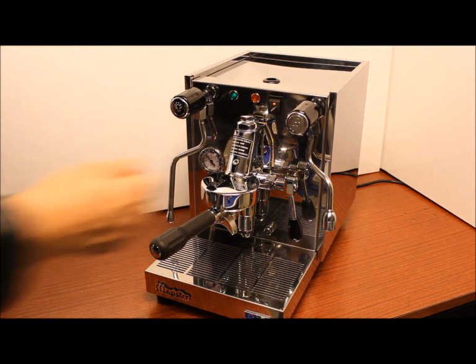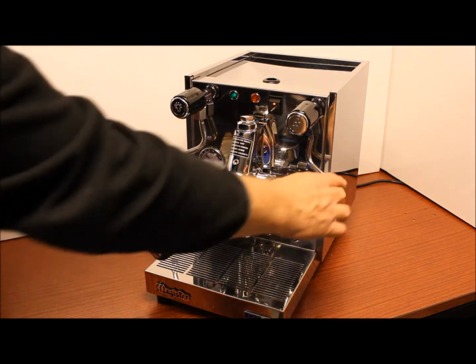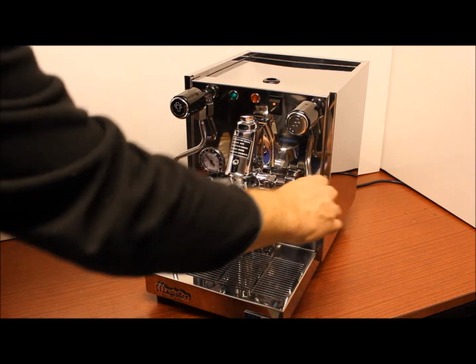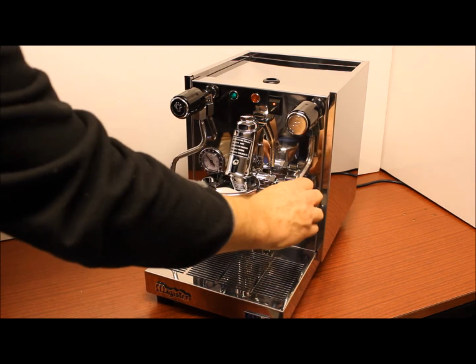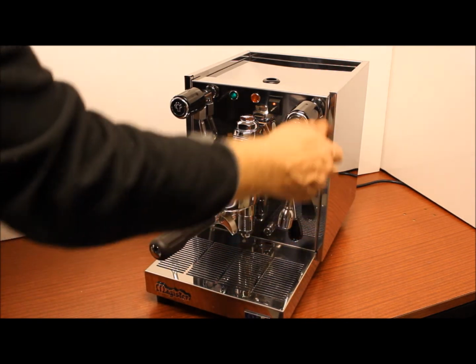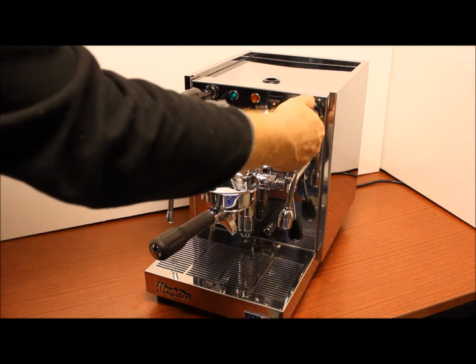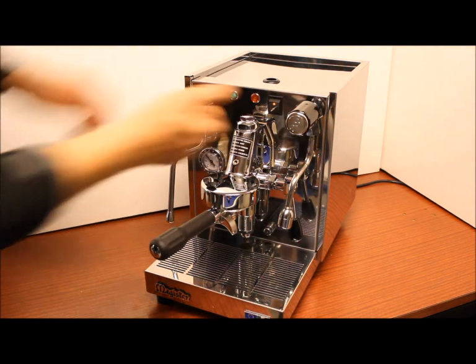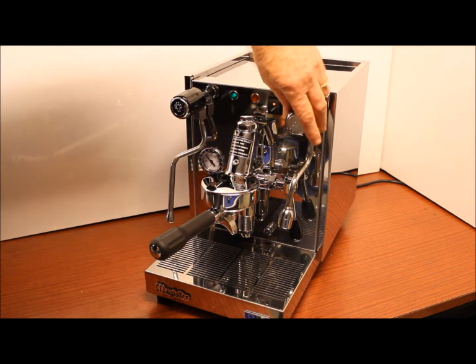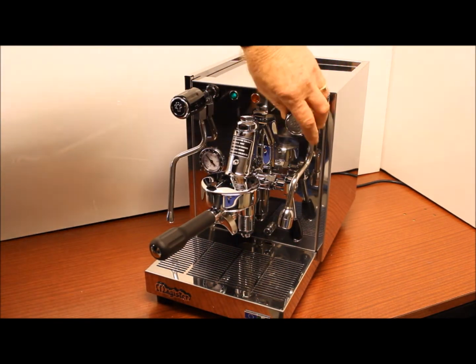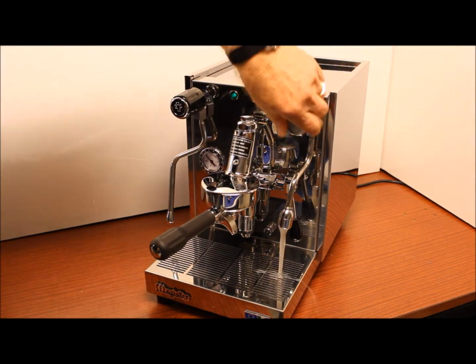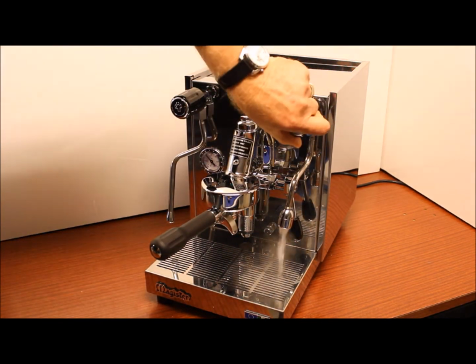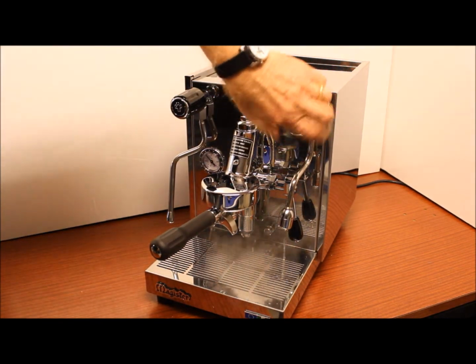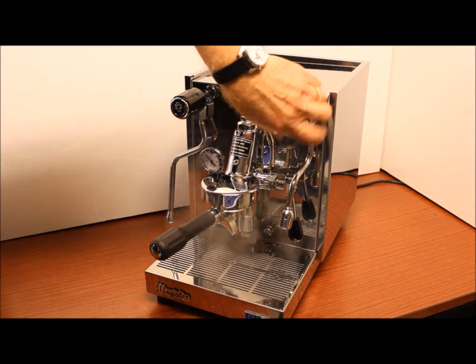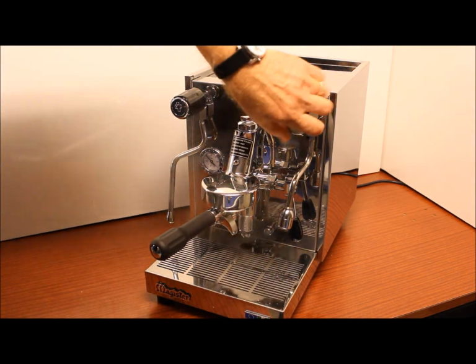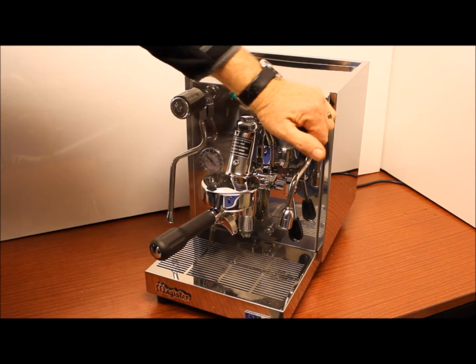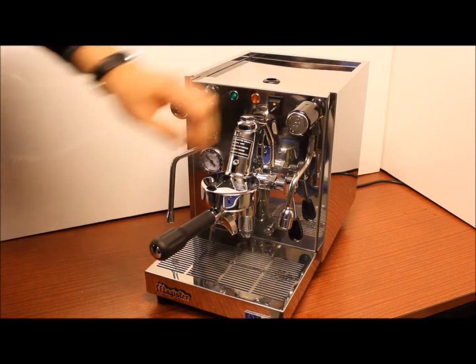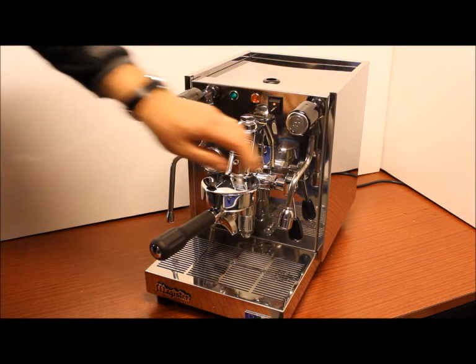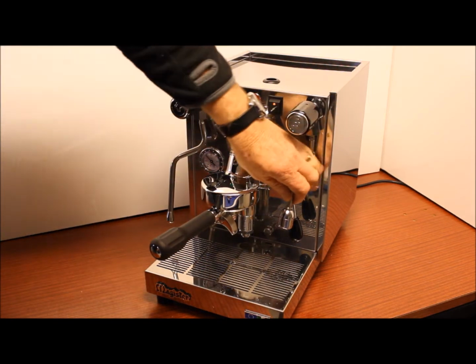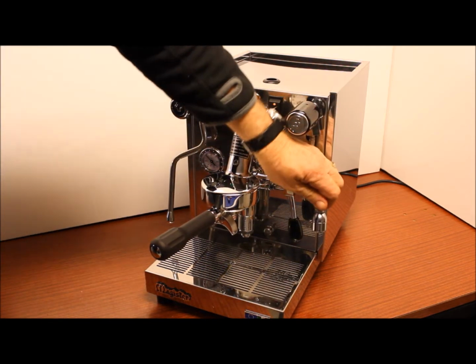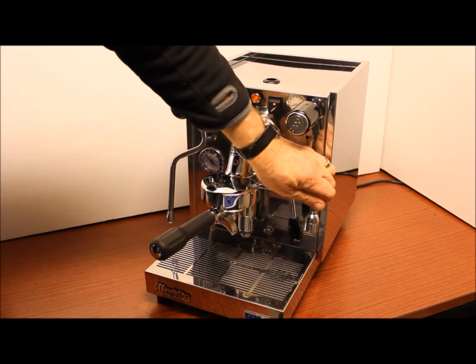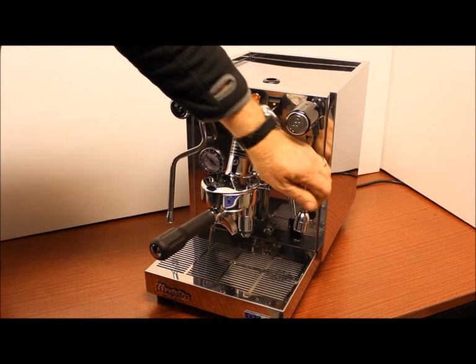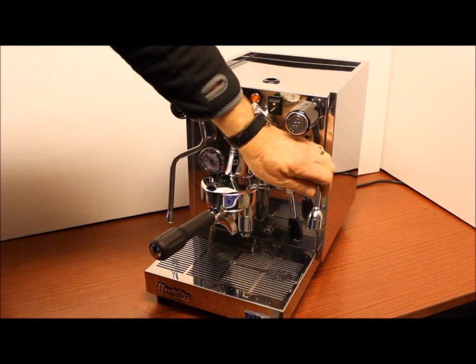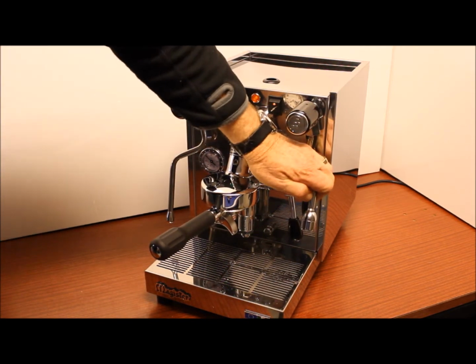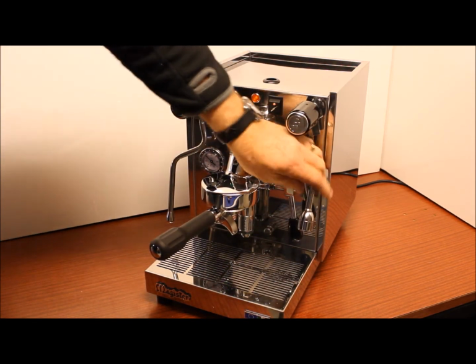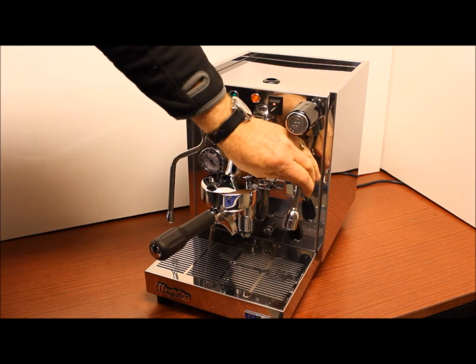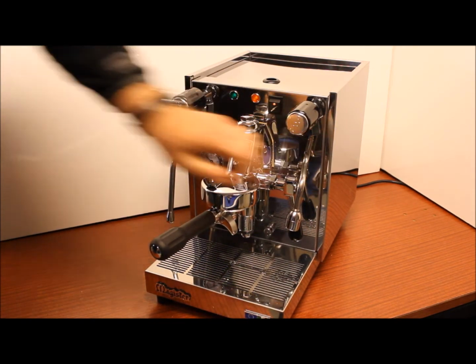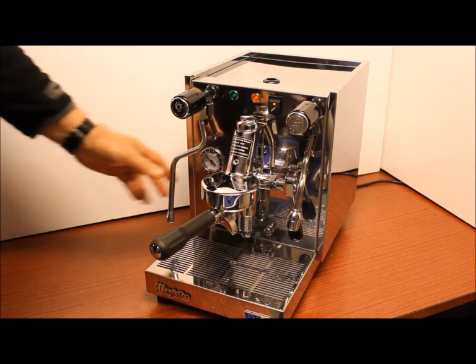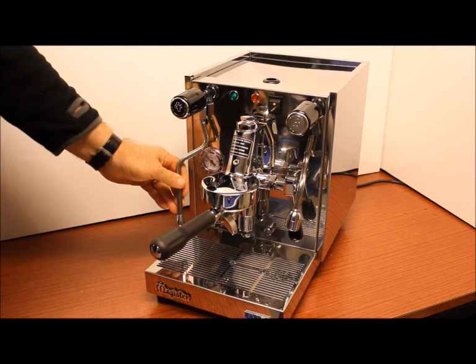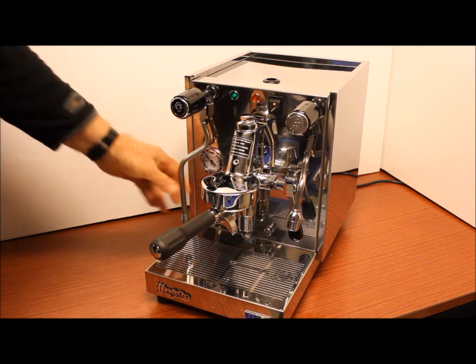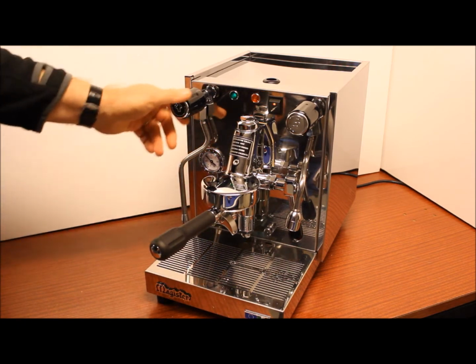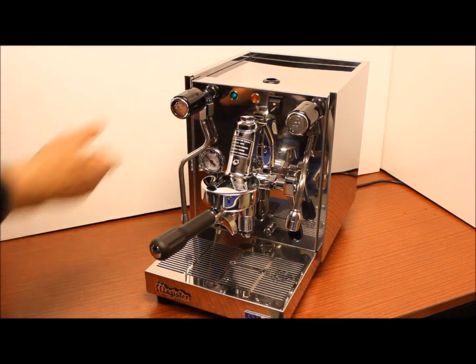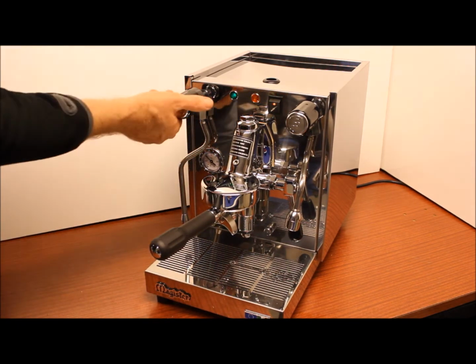We have the water tap on the right hand side and that delivers a lot of good pressure of hot water. The arm is actually insulated so you don't get burnt, and the same applies to the steam arm on the left hand side.